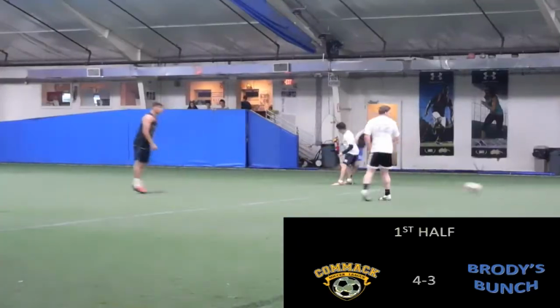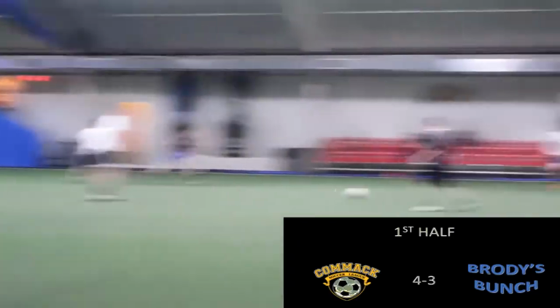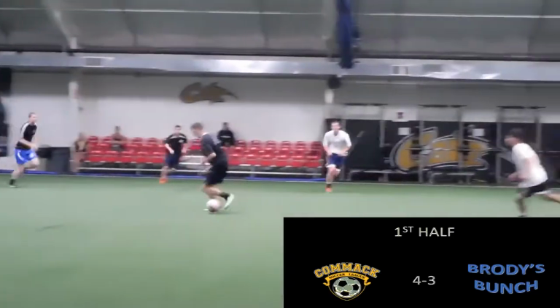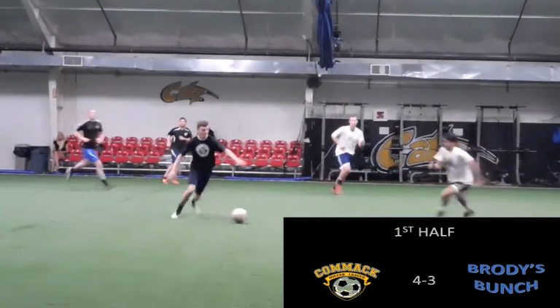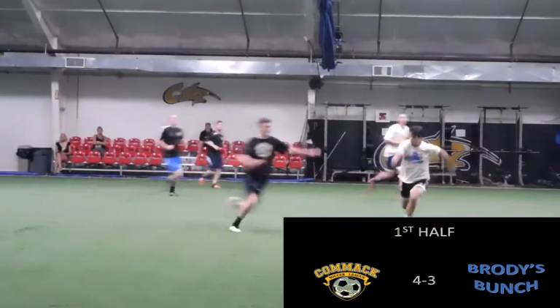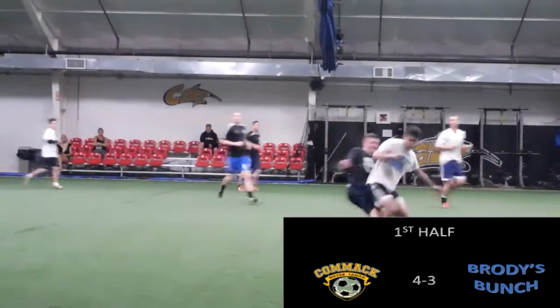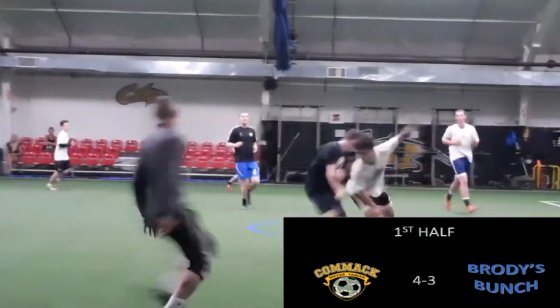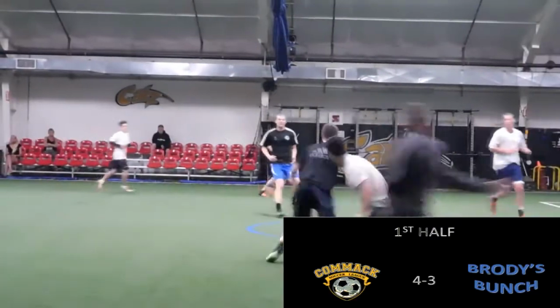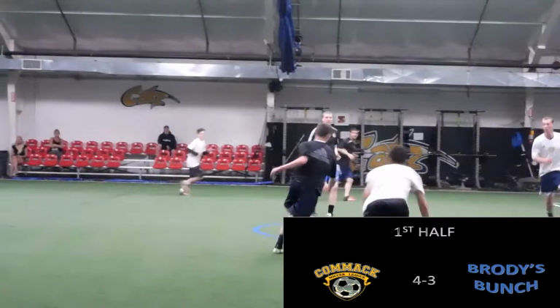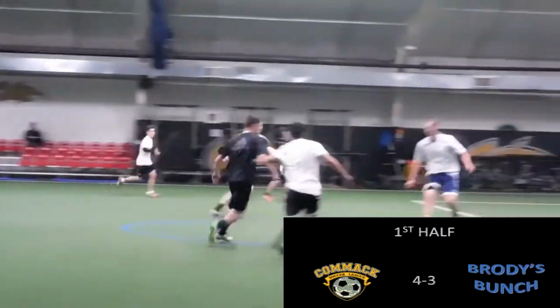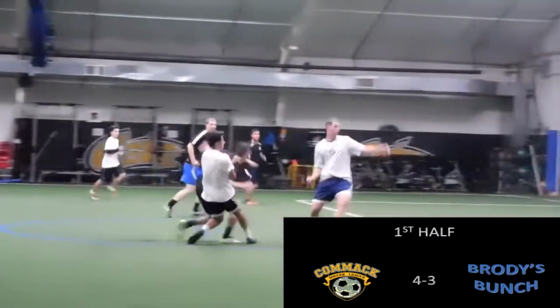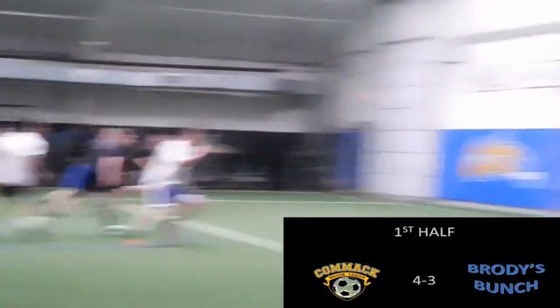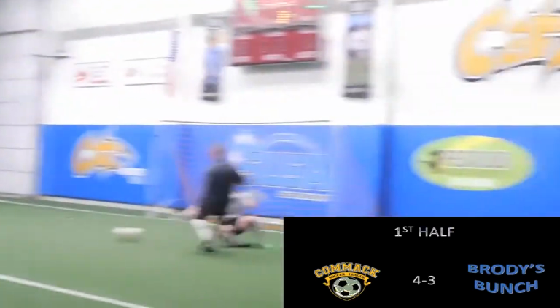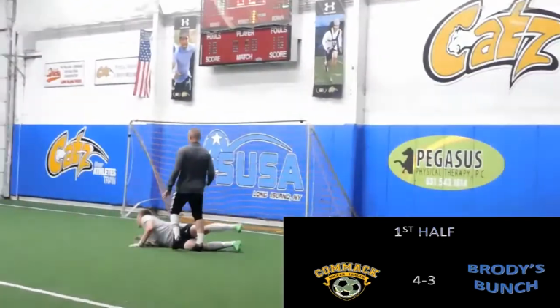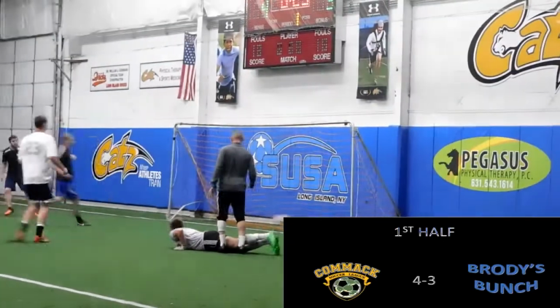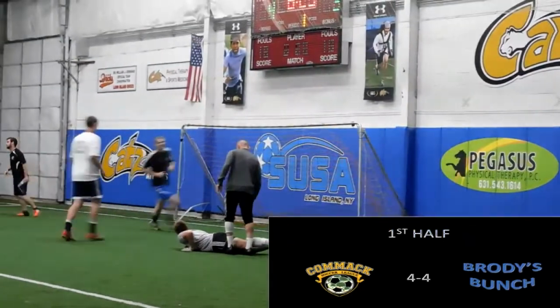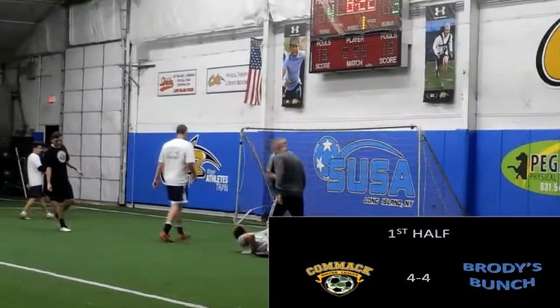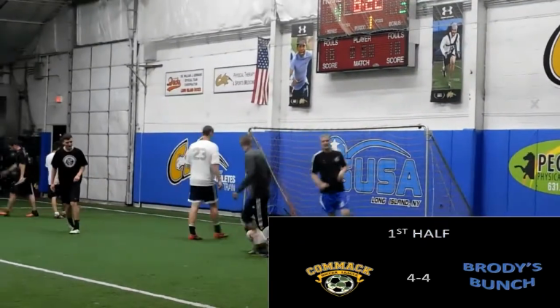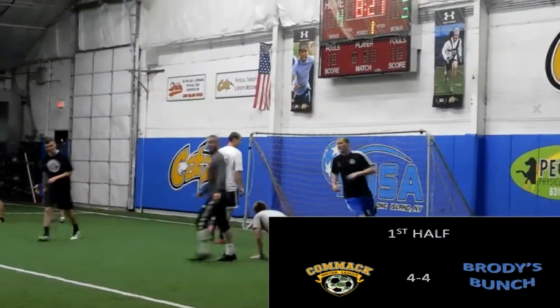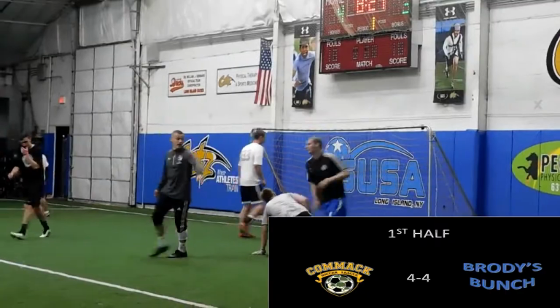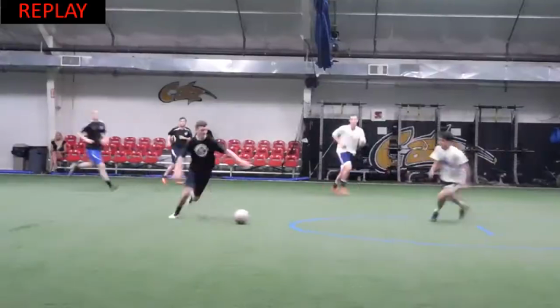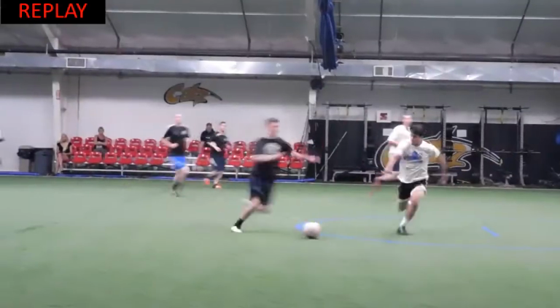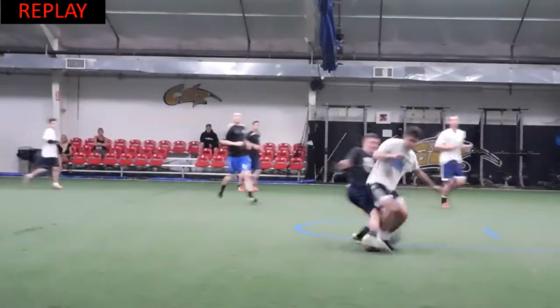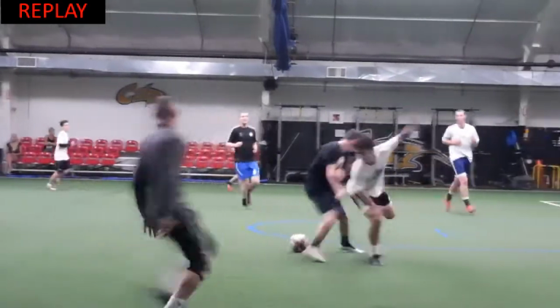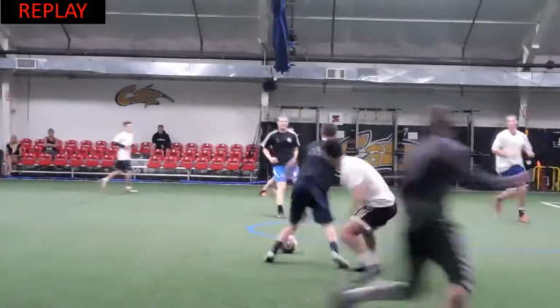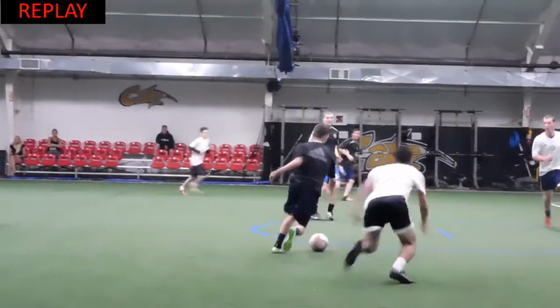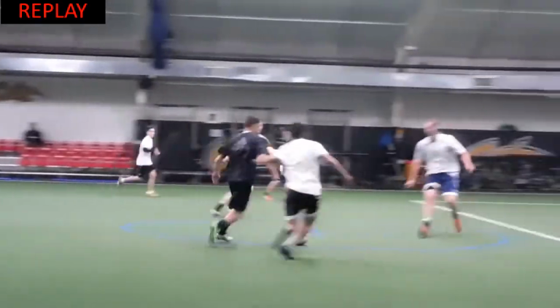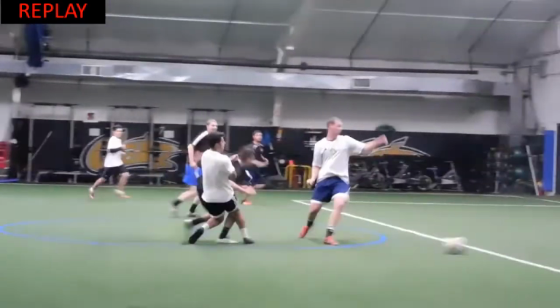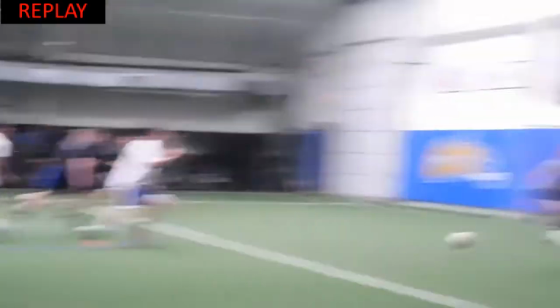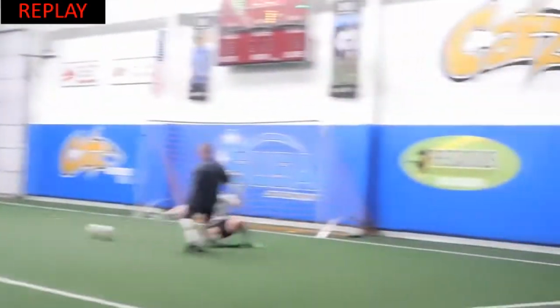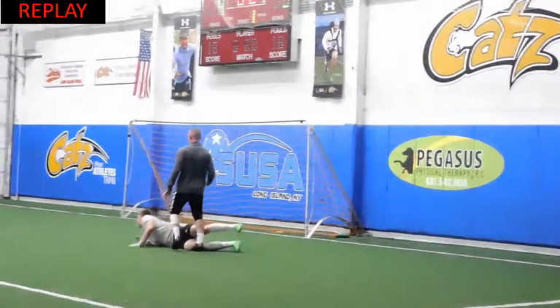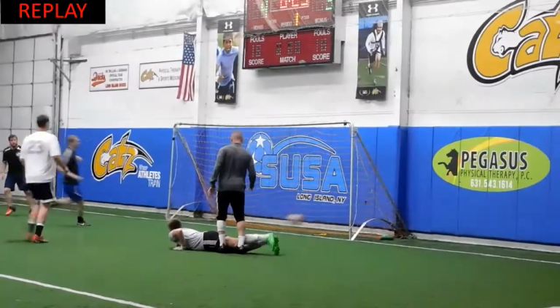Brody's team possessing well here, they take Noah one-on-one and he loses his tackle. They knock the ball out wide, play it right across, and it's an easy goal for Brody's team. Brody's team did well to get numbers up — as they knock the ball wide, it's four-on-one, and it's just an easy finish.